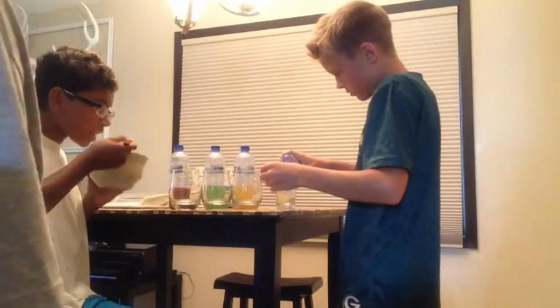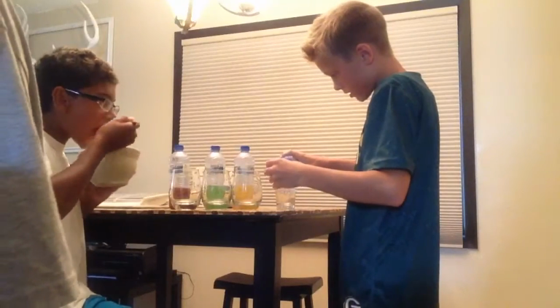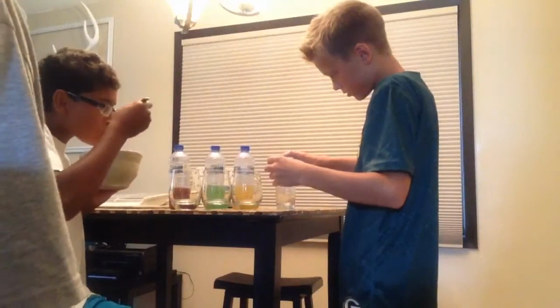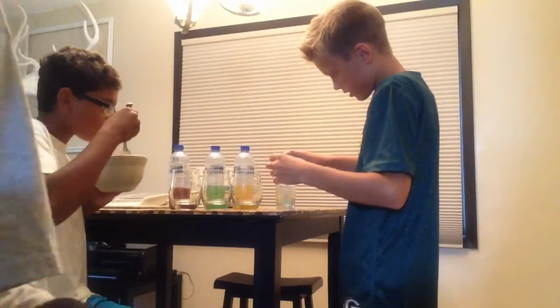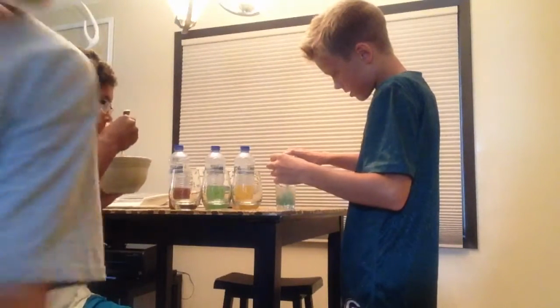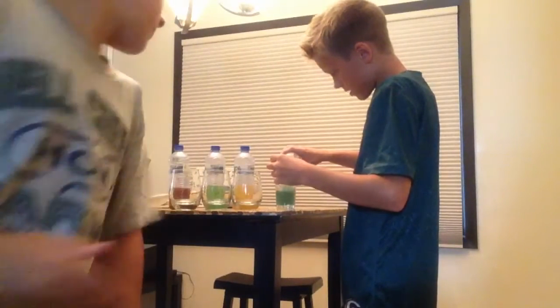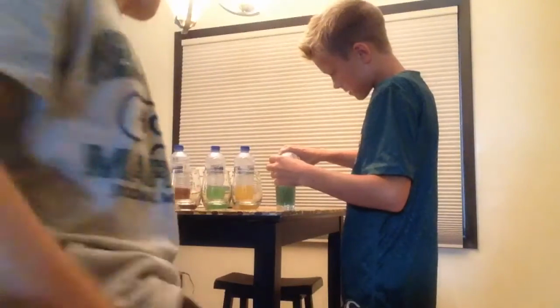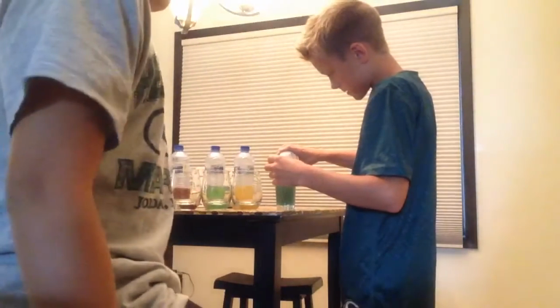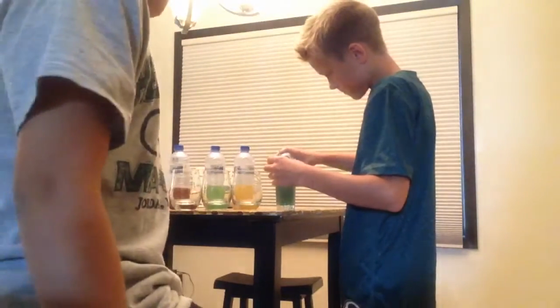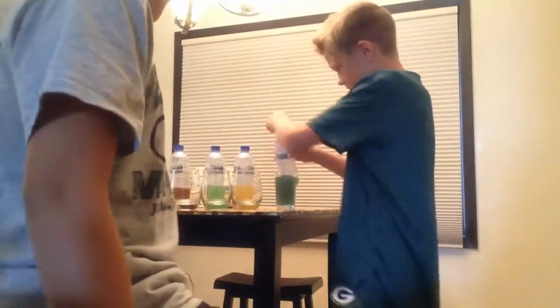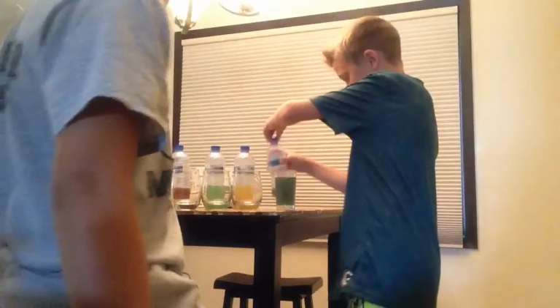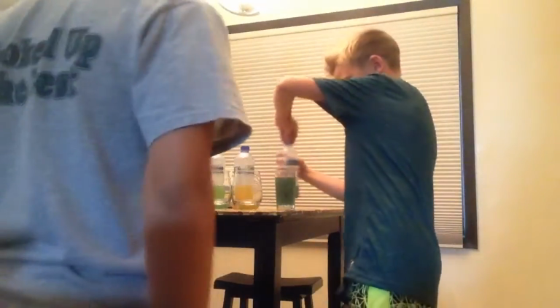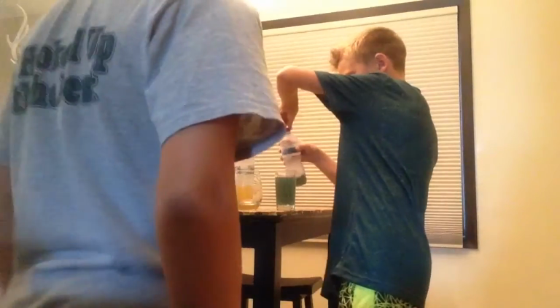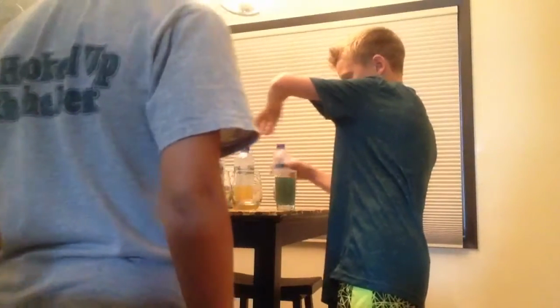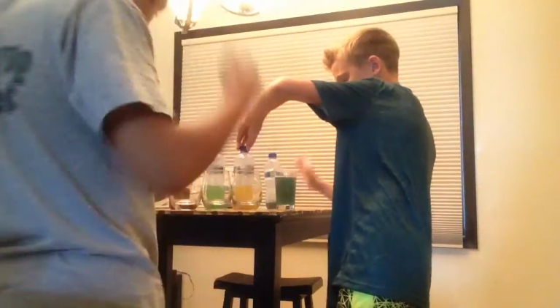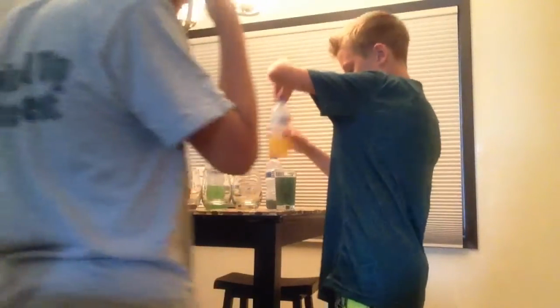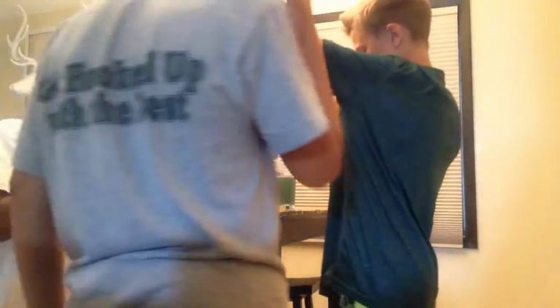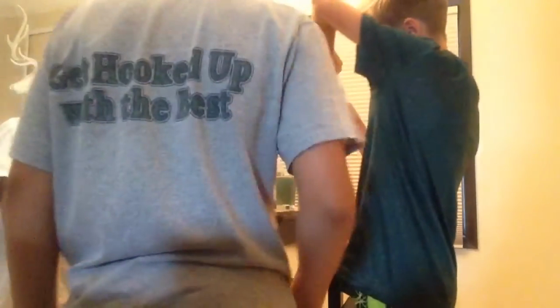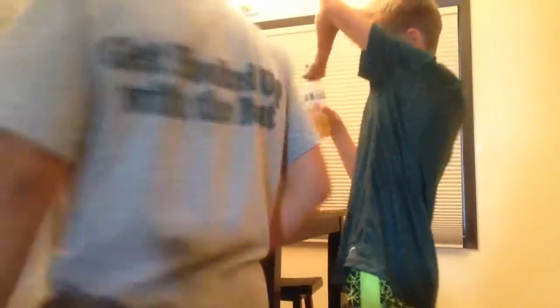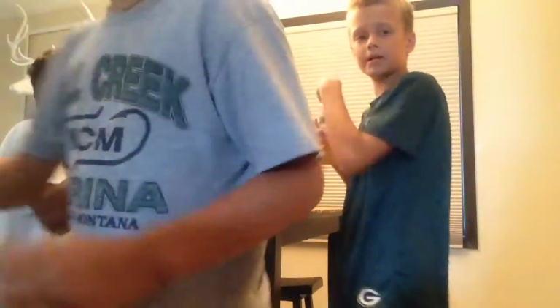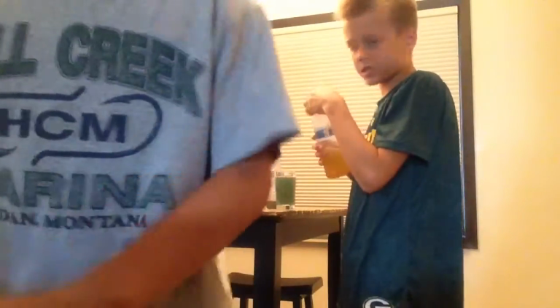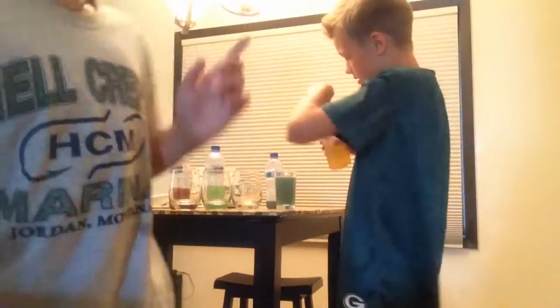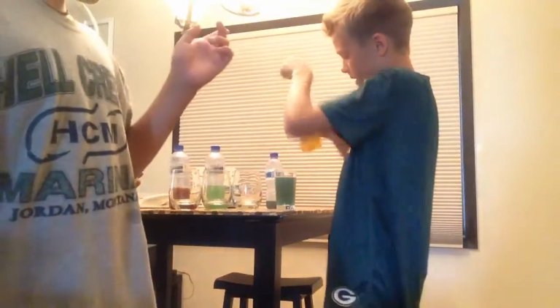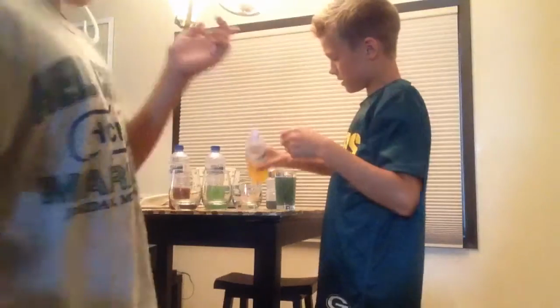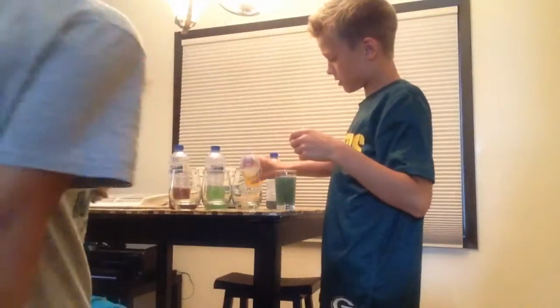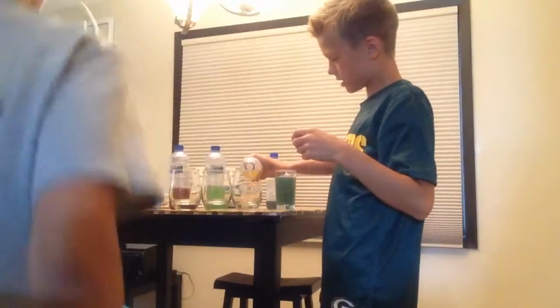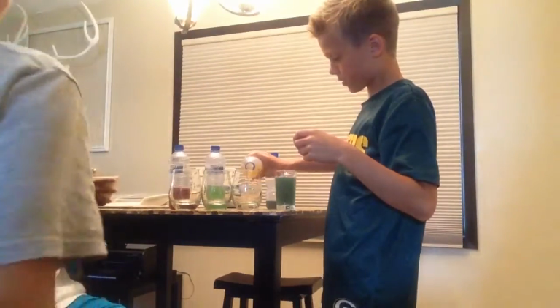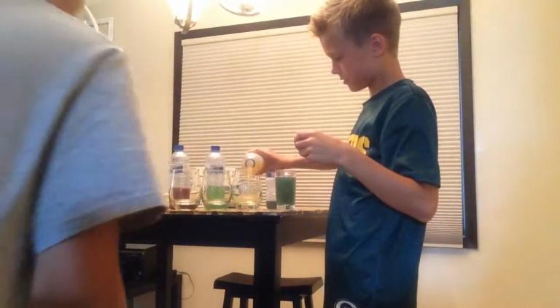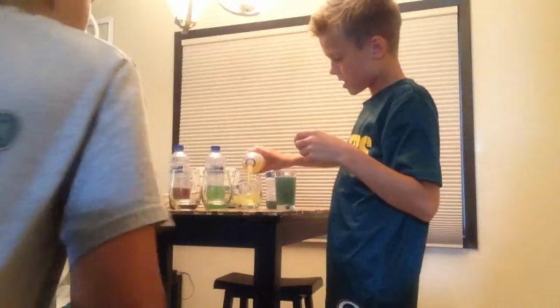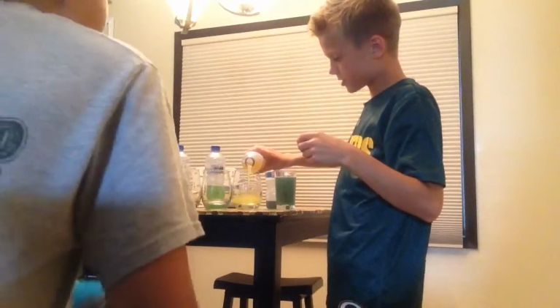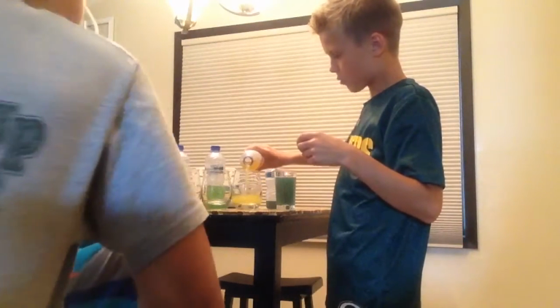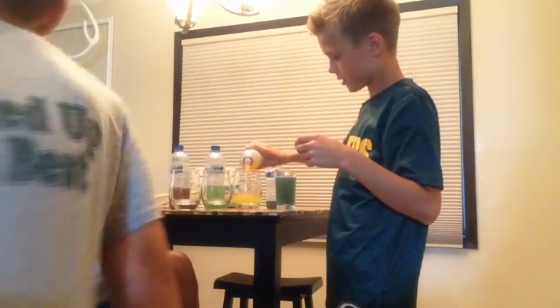We're all going to try a little bit. It's going to be super sour. No, it's not that. I don't care. I might change the title. We could call them drinks too. I'm just going to say Warhead Drinks.